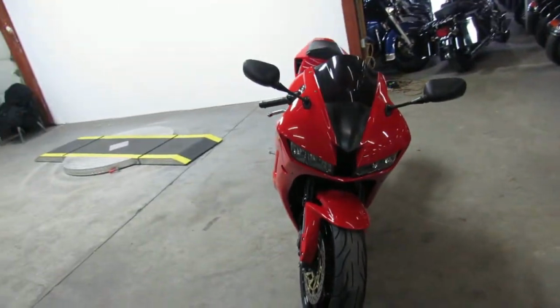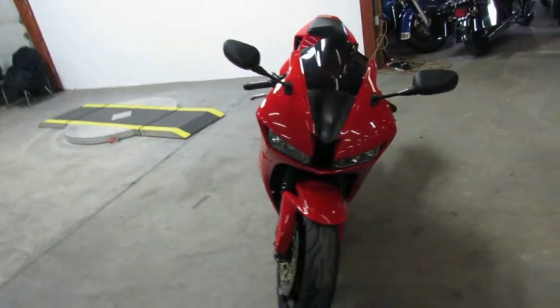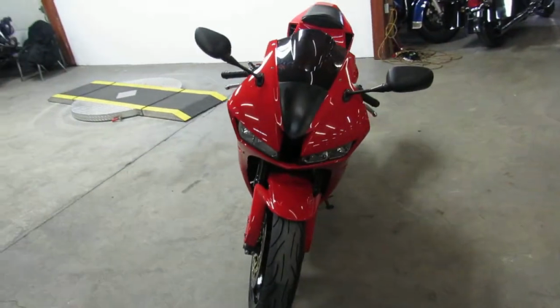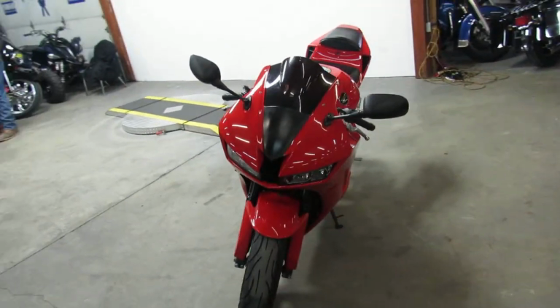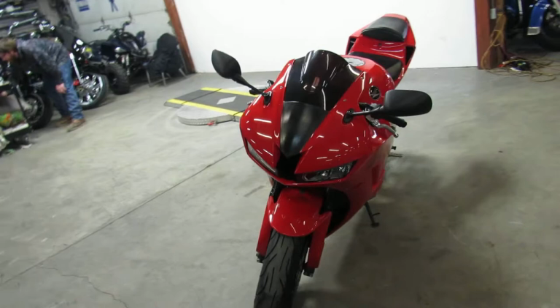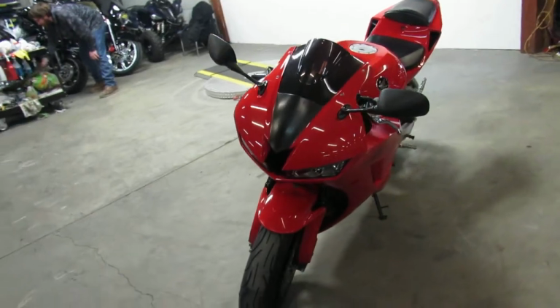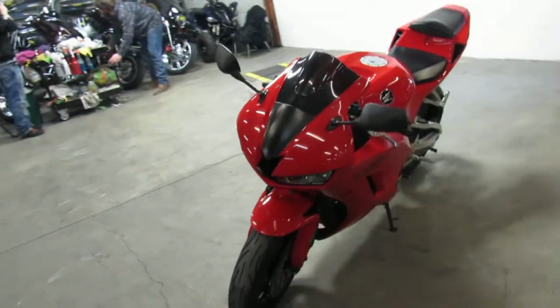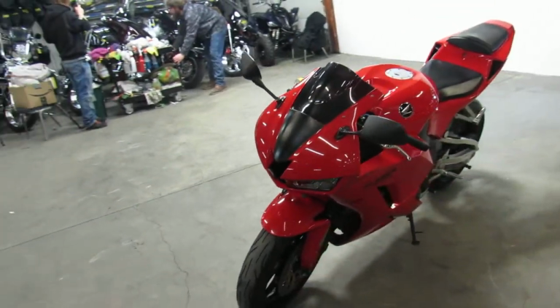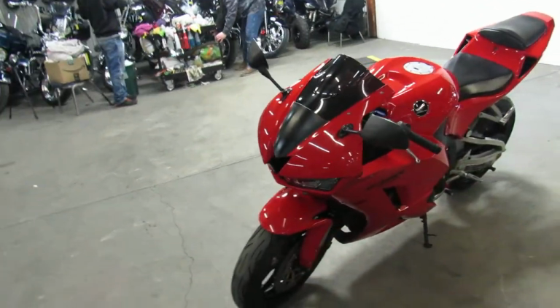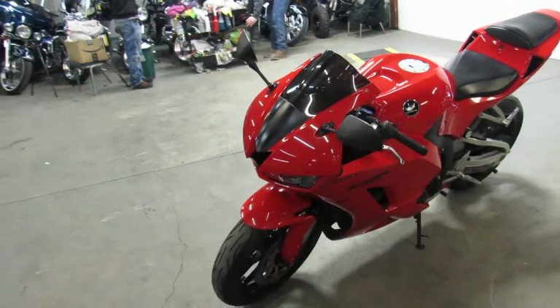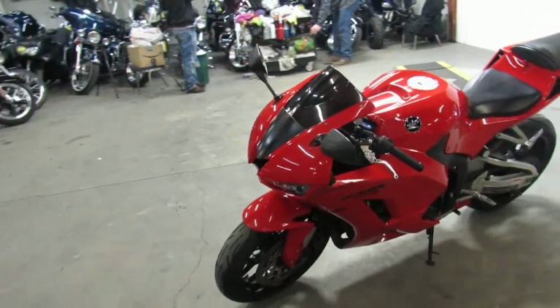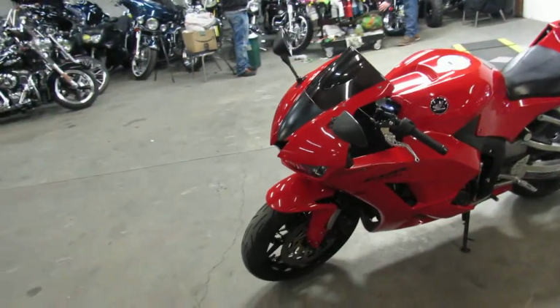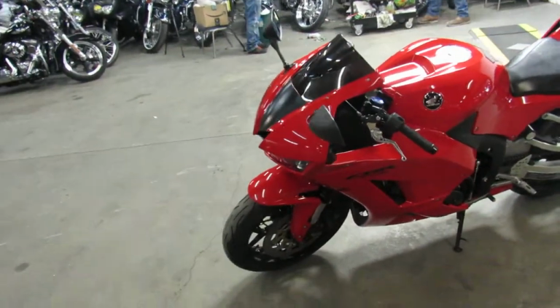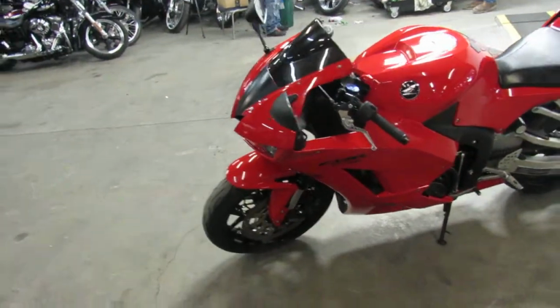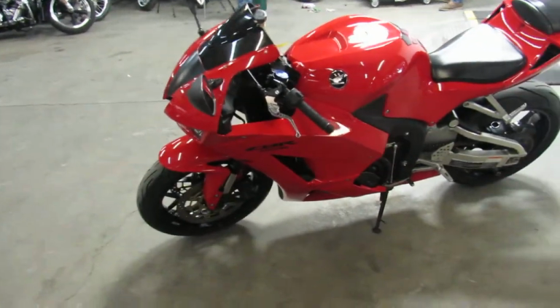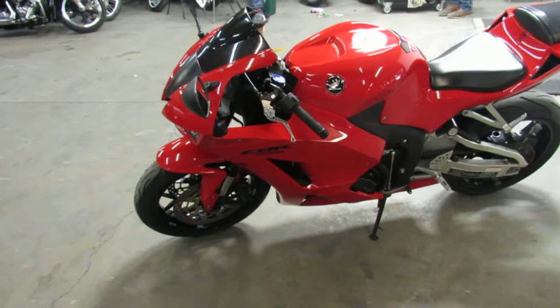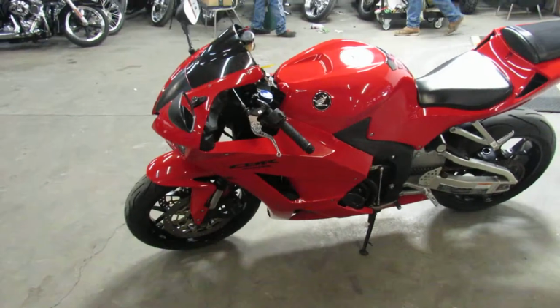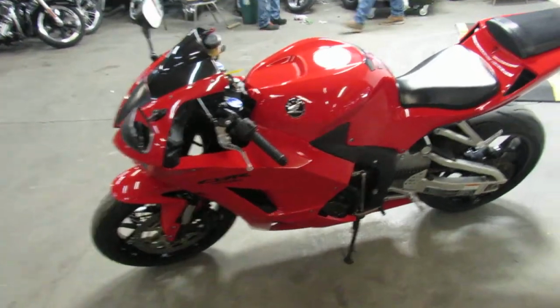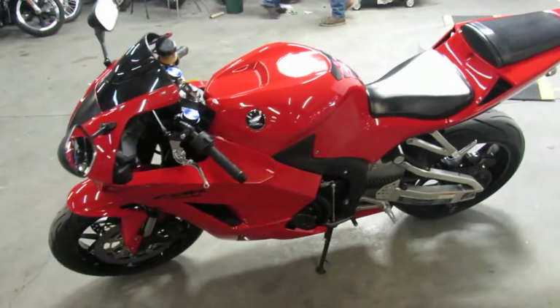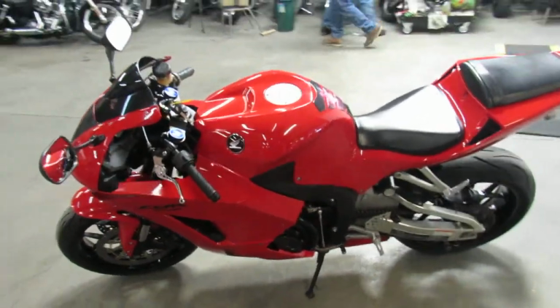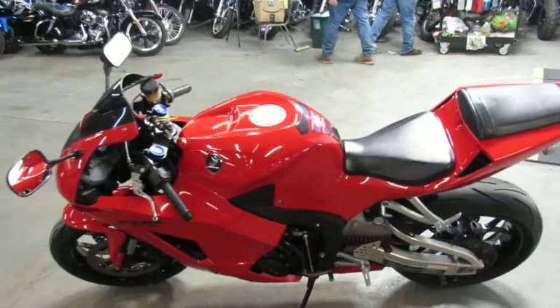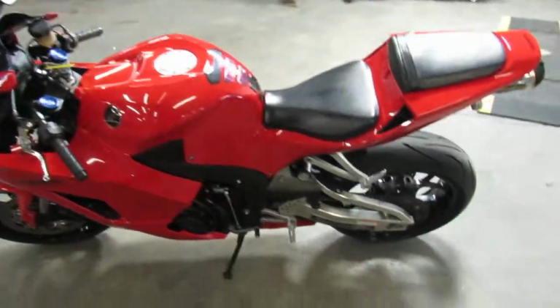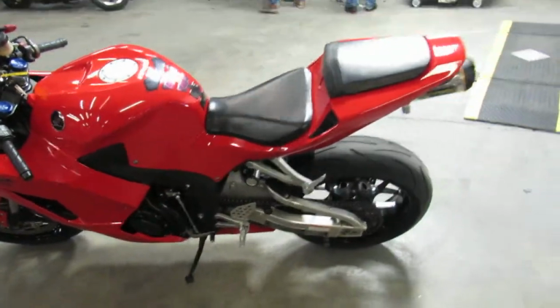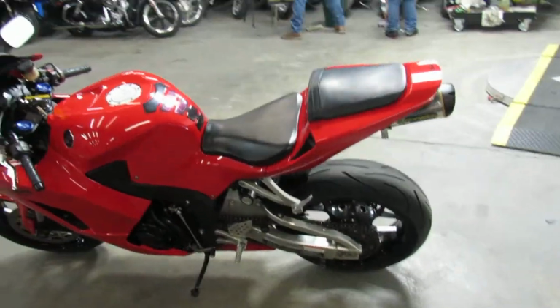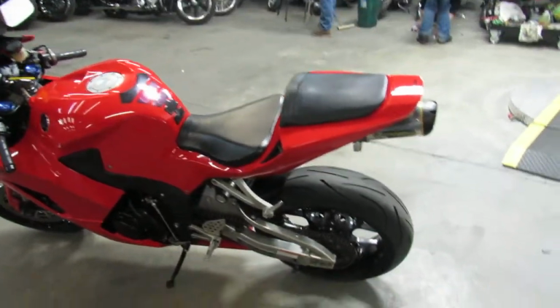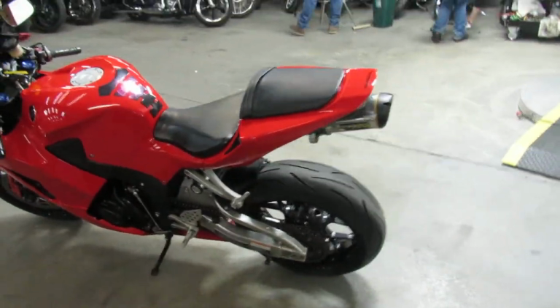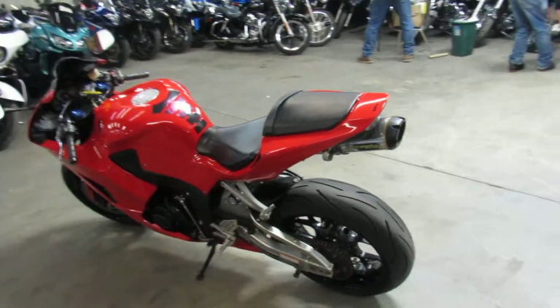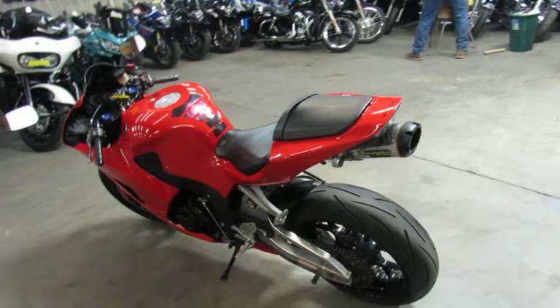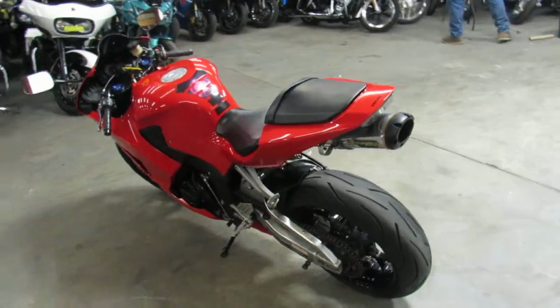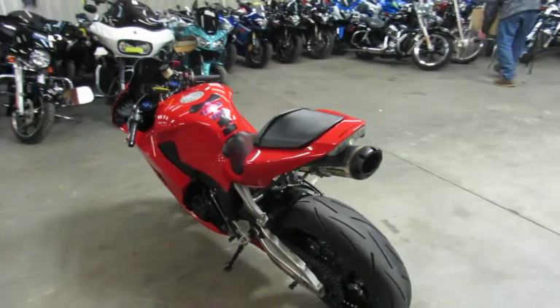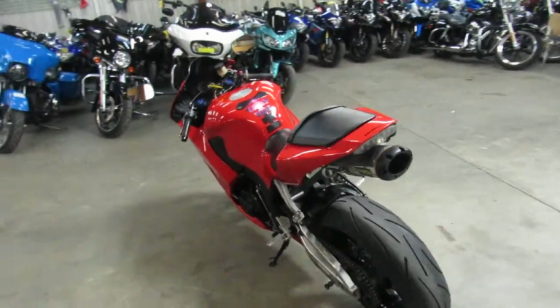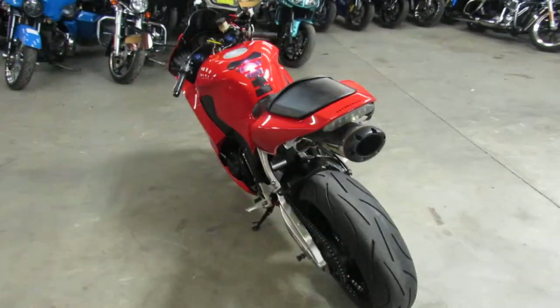This thing is loaded up. It's got the tinted windscreen, flush mount front turn signals, fender eliminator kit, rear spindles. I do see a Two Brothers exhaust — and those things sound great. It's the stainless steel edition. It's a good-looking bike.